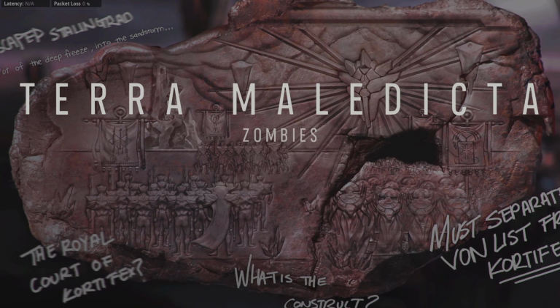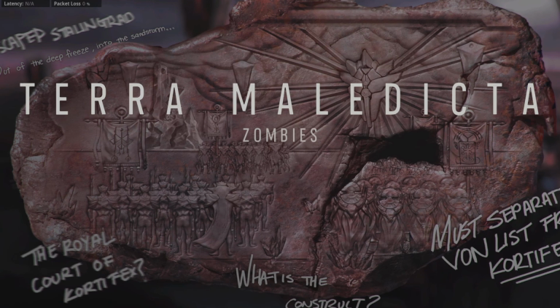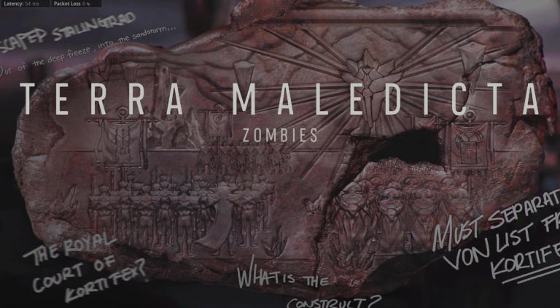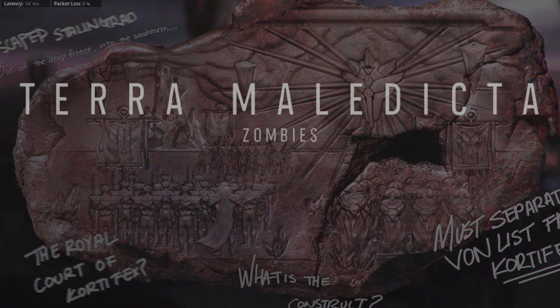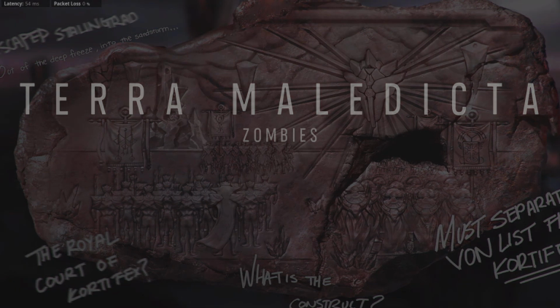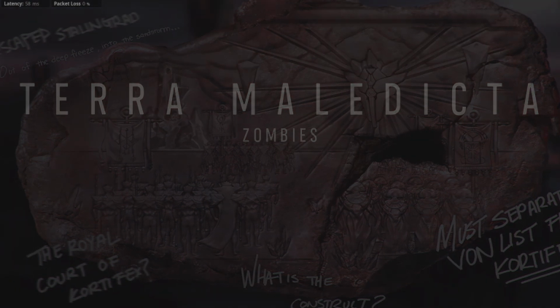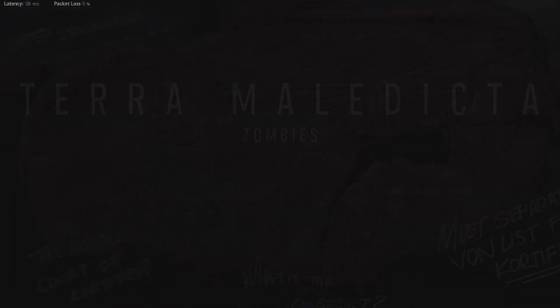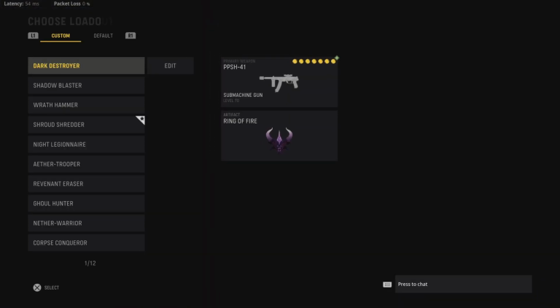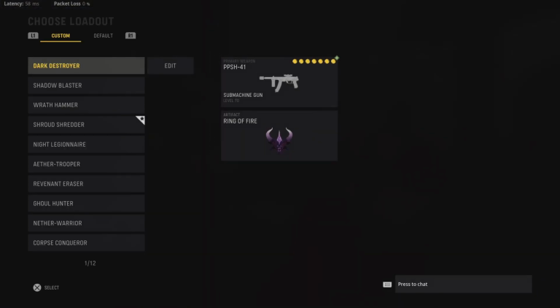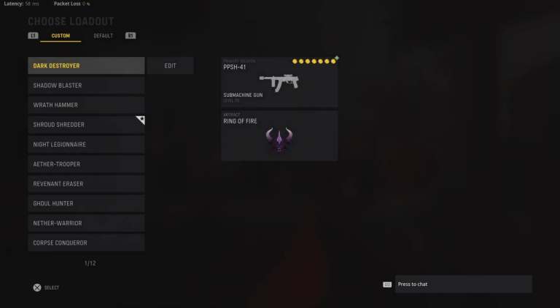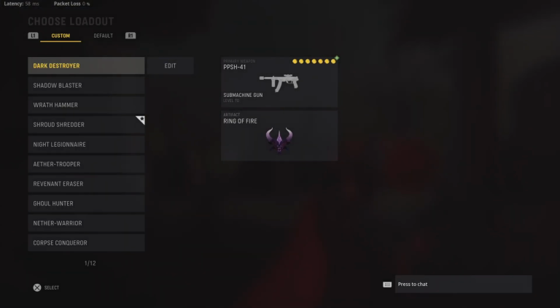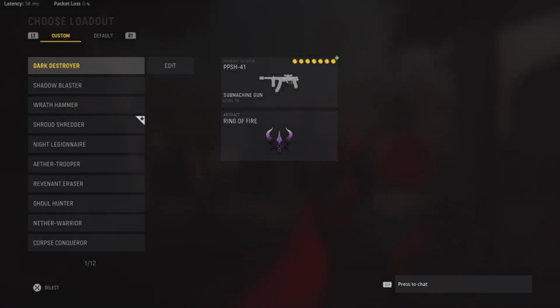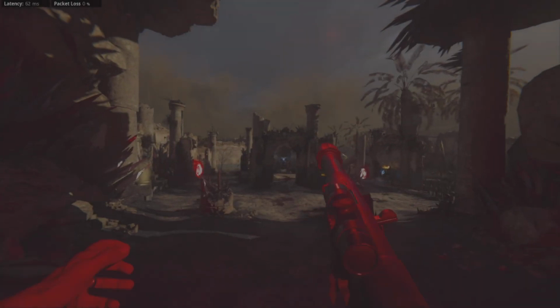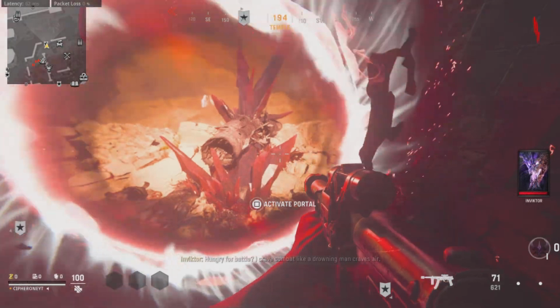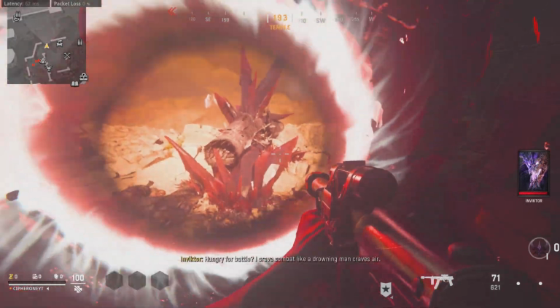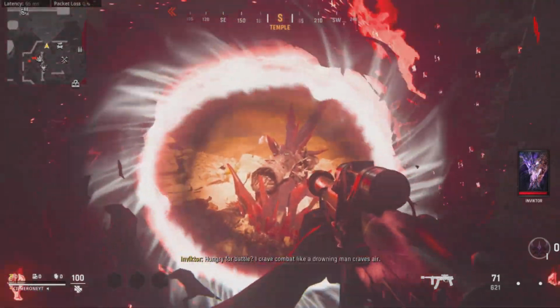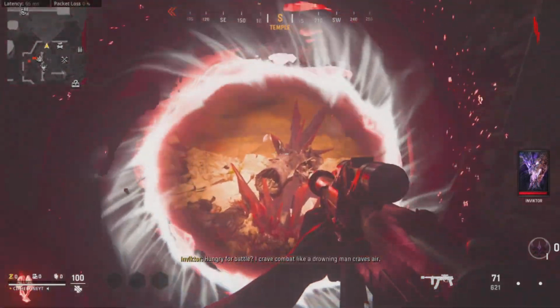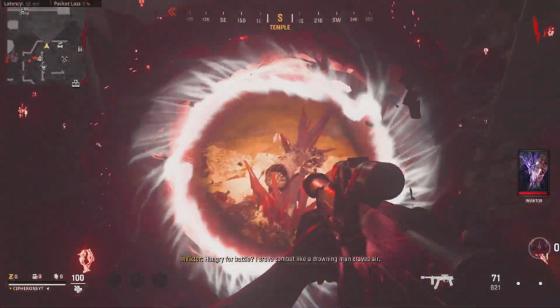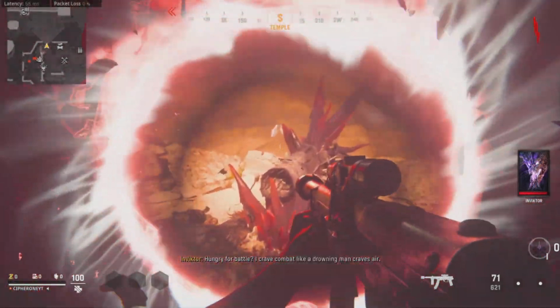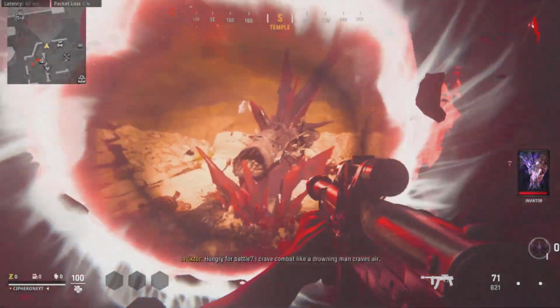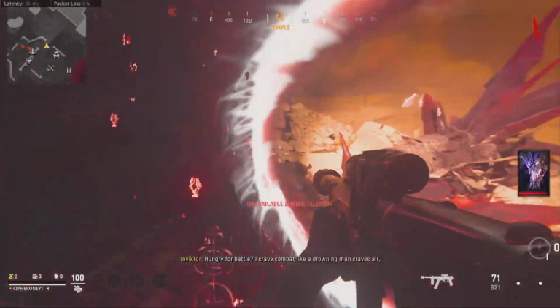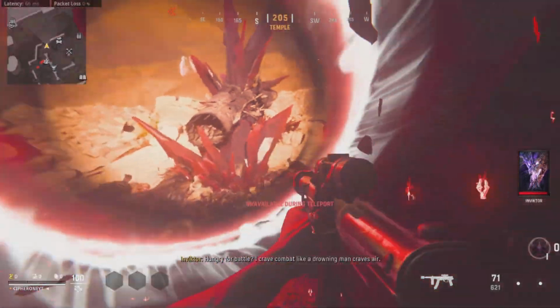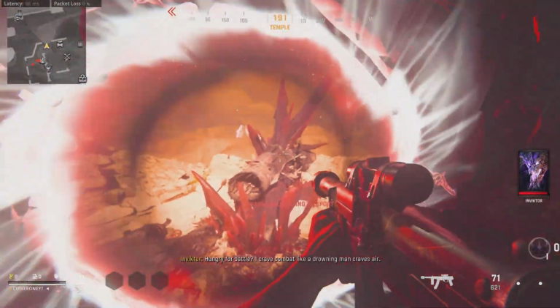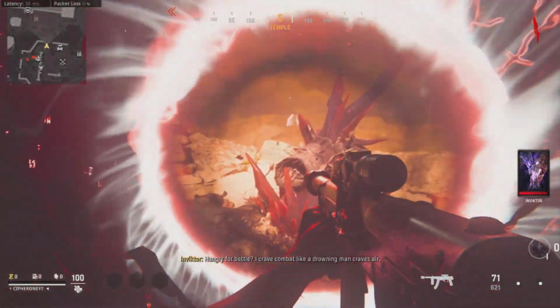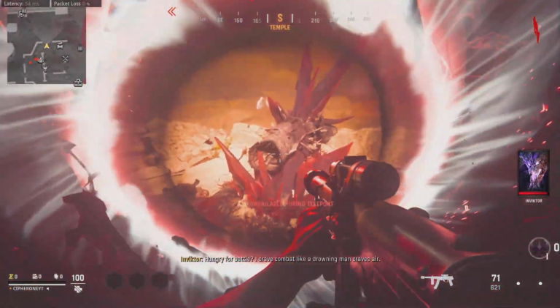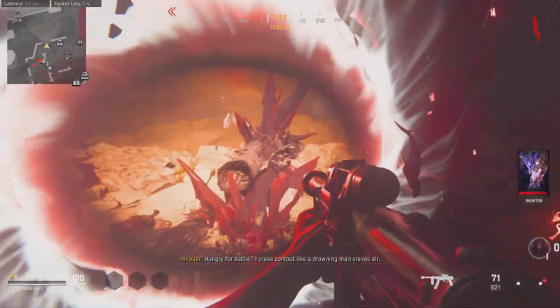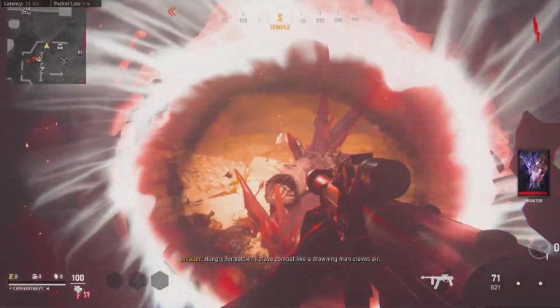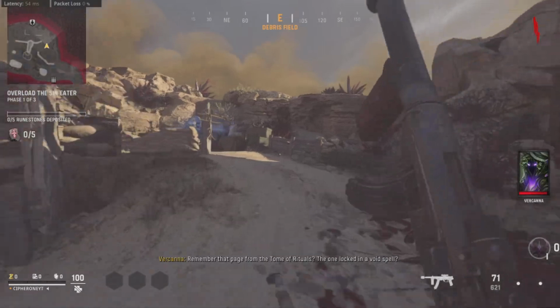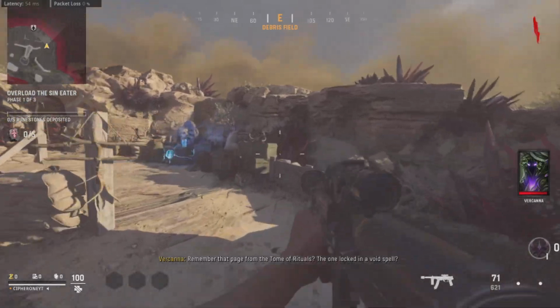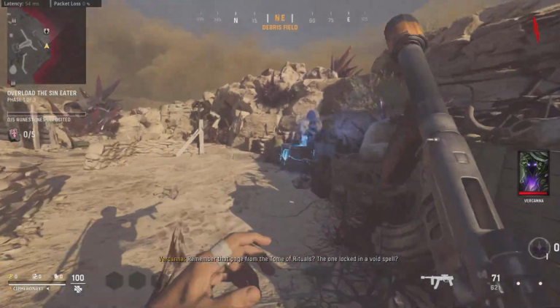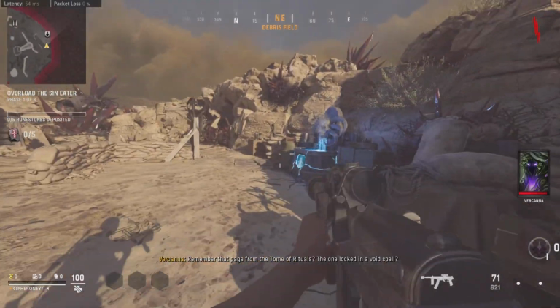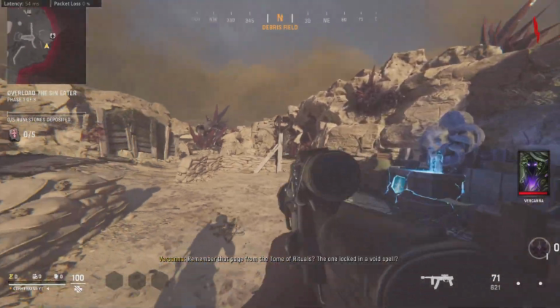What's up guys, it's your boy VoiceF1 again, and today I have another good video for you guys on the Vanguard Zombies Terra Maledicta map. This is a game glitch on this map where you get behind a barrier.